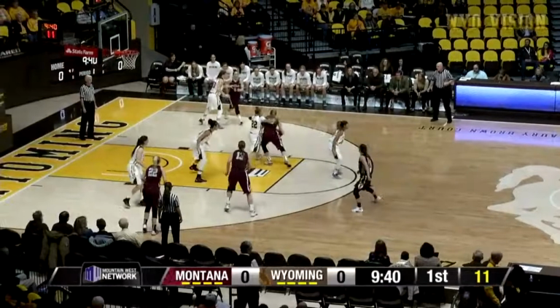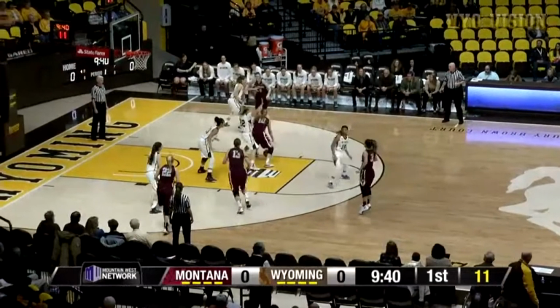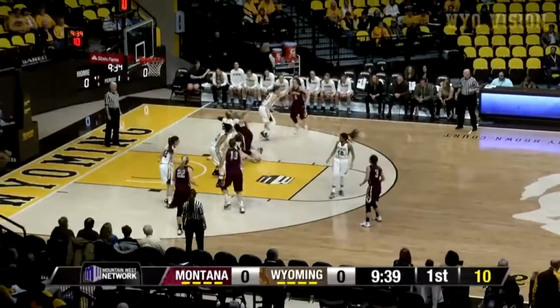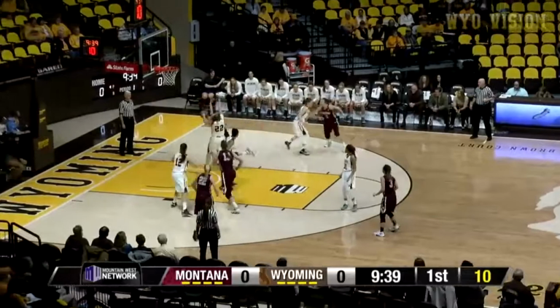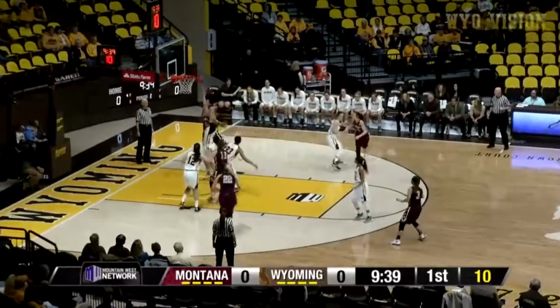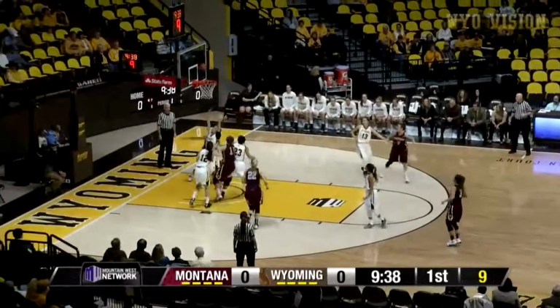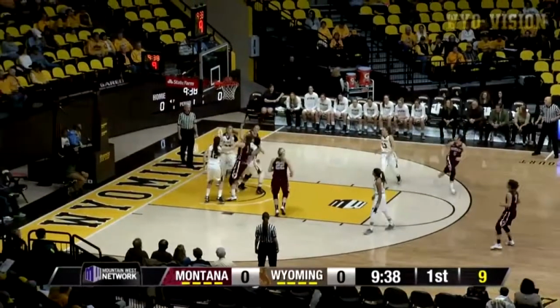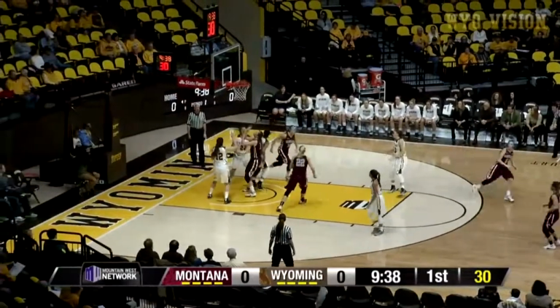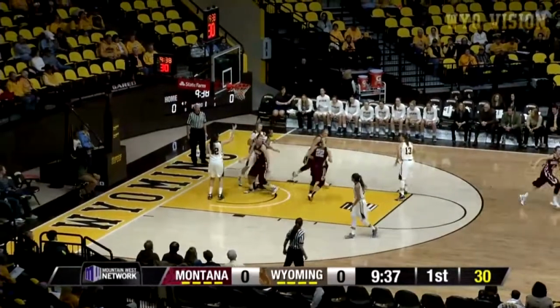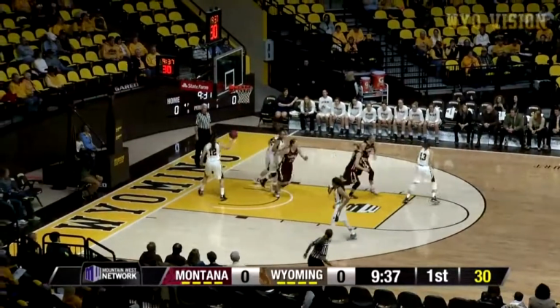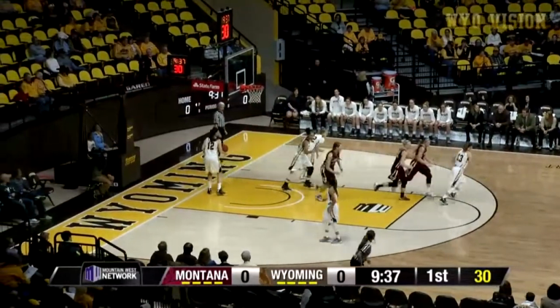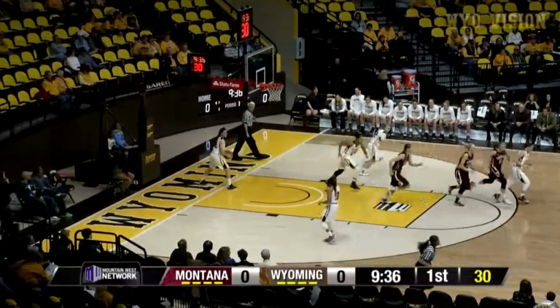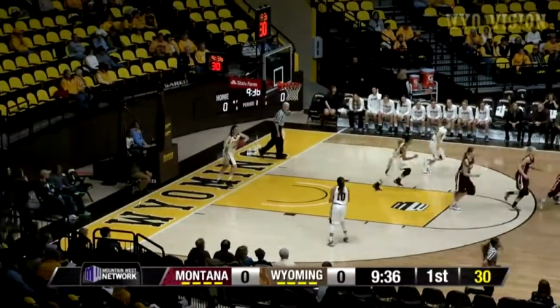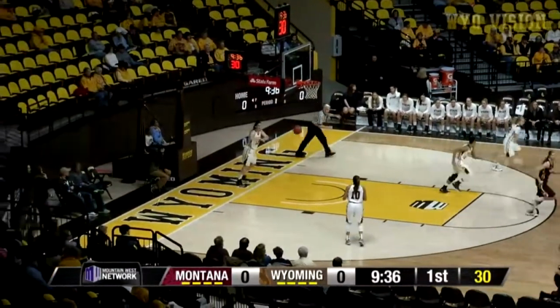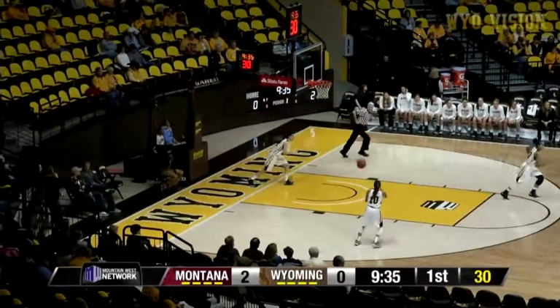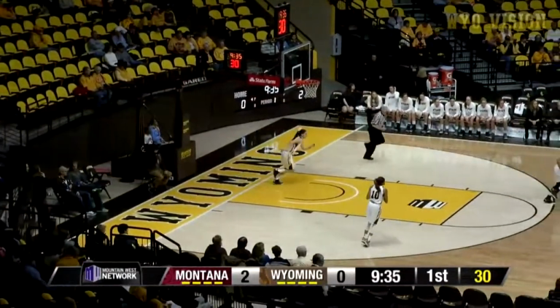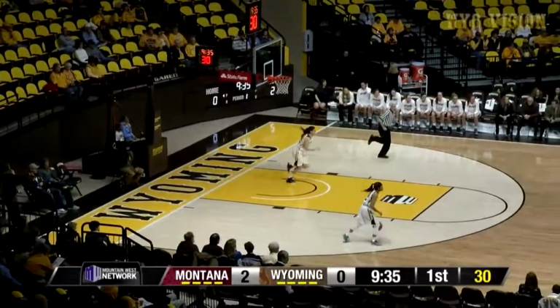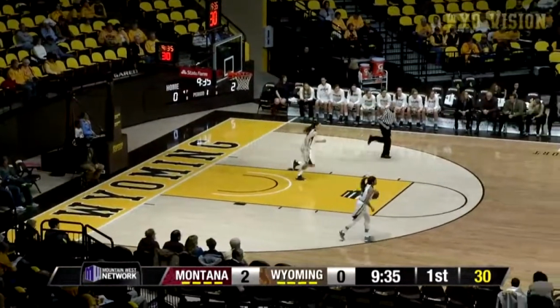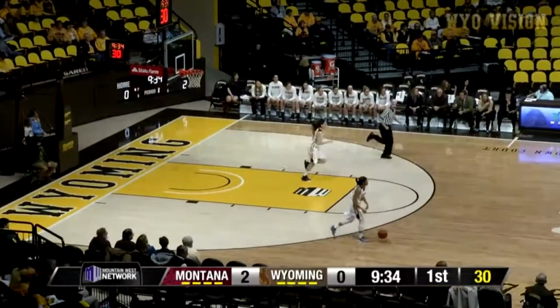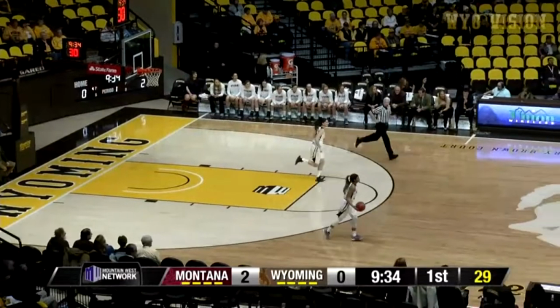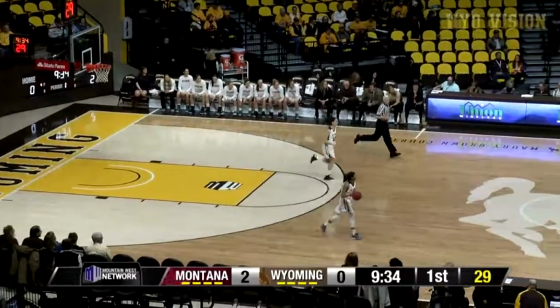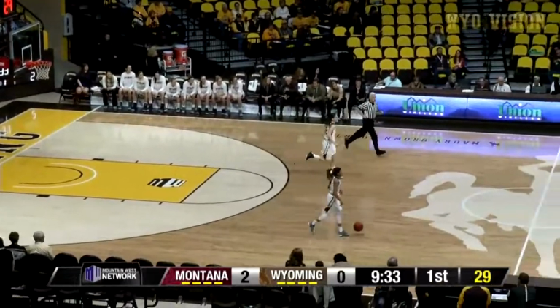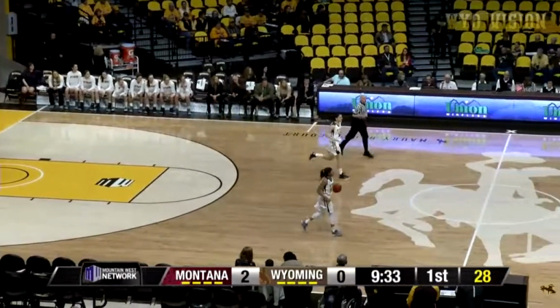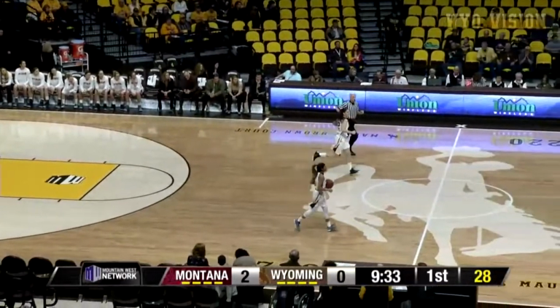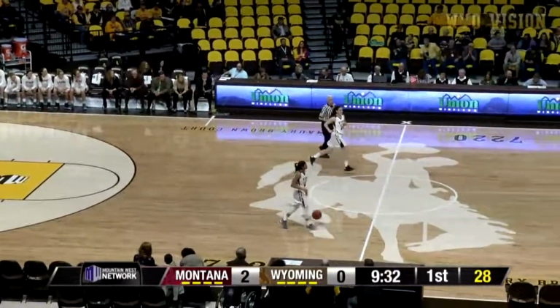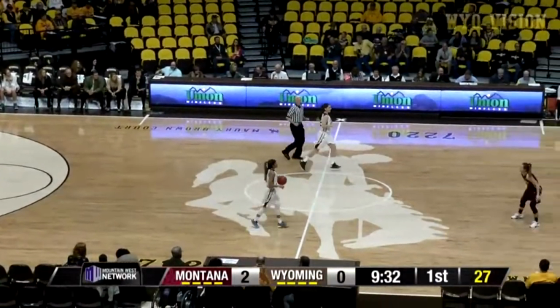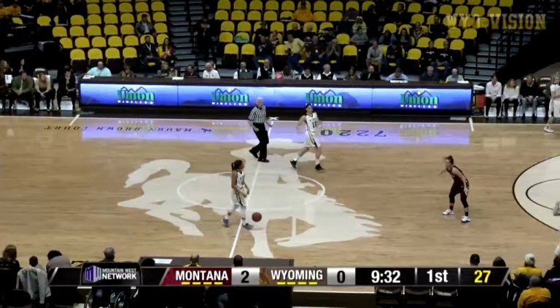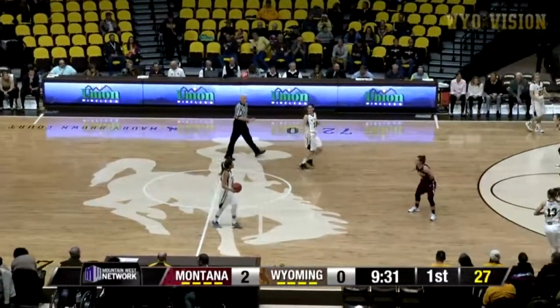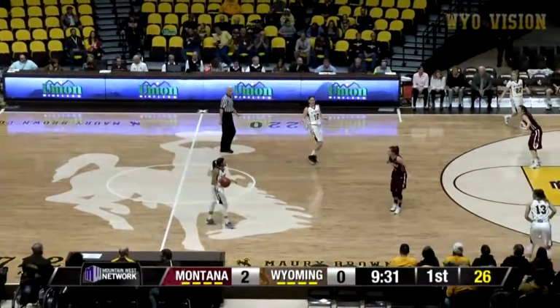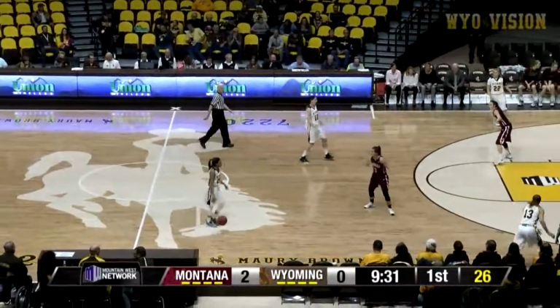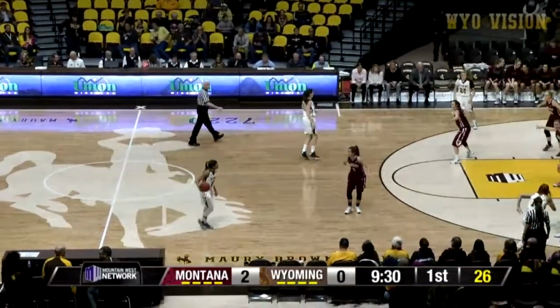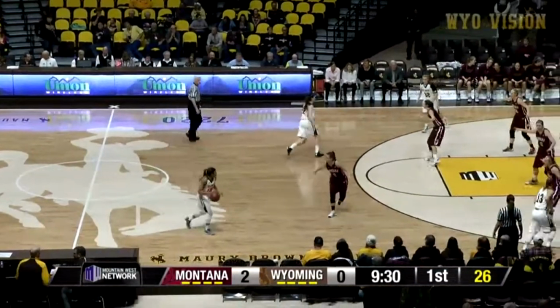Spin at the free throw line, backing in, bank it up and in. Yeah, Jordan Kelly did a good job that time, keeping her hands right straight up, not fouling, but that was also a very good move by Valley.